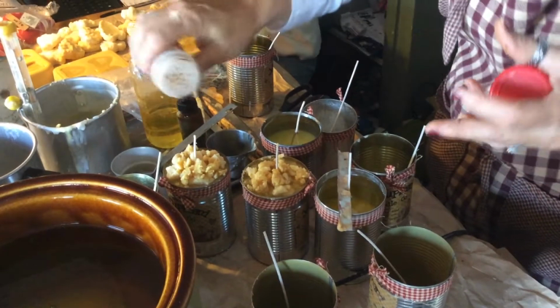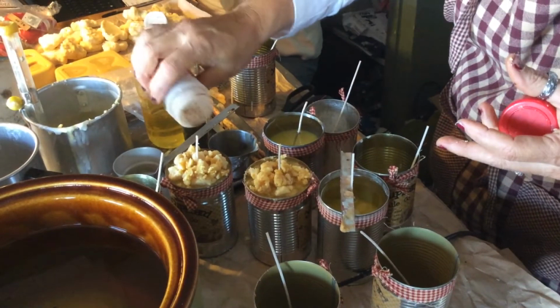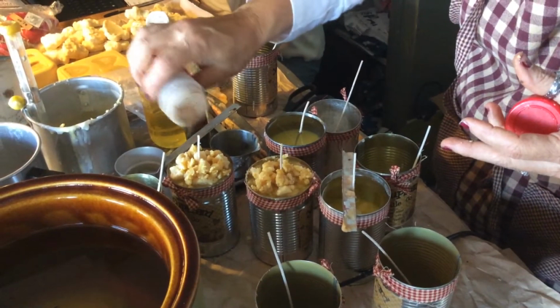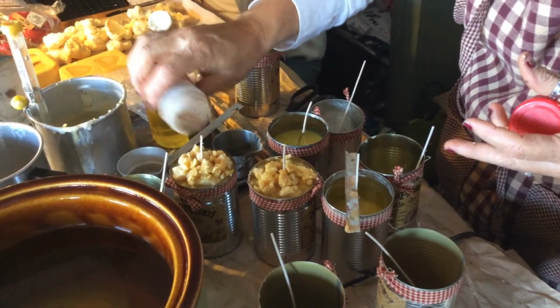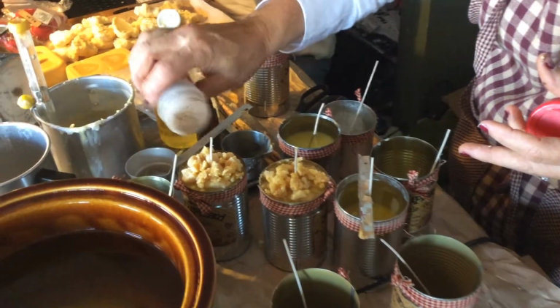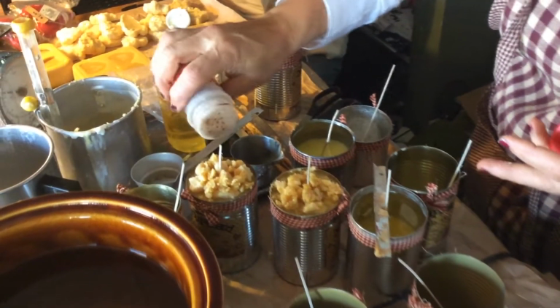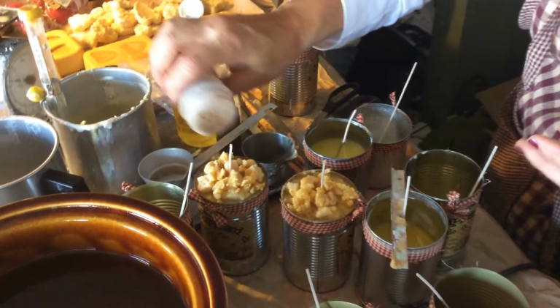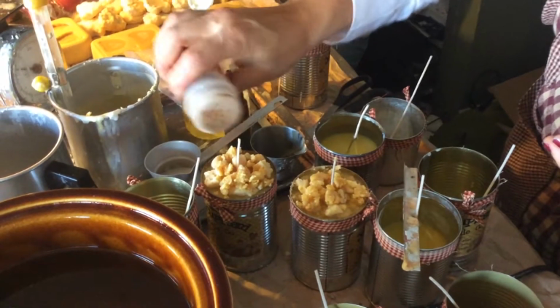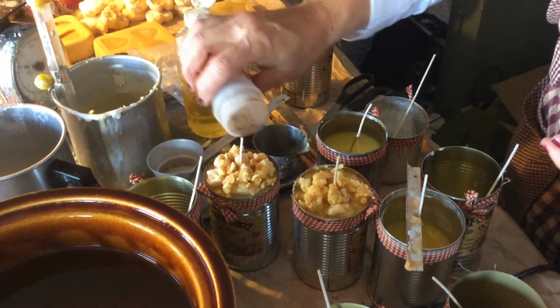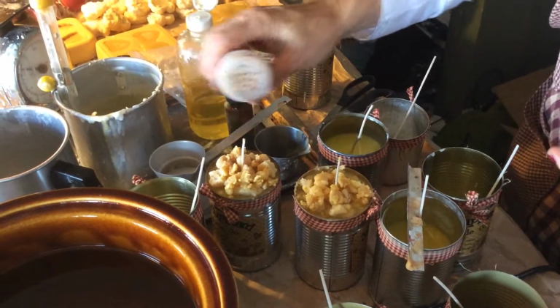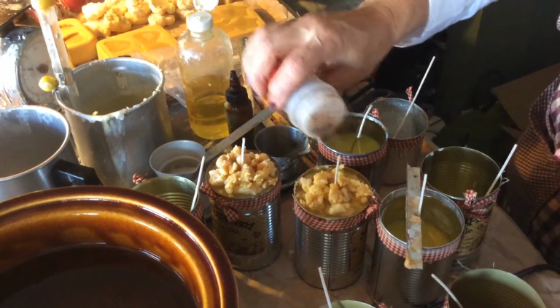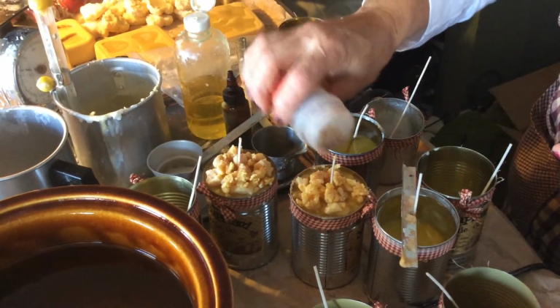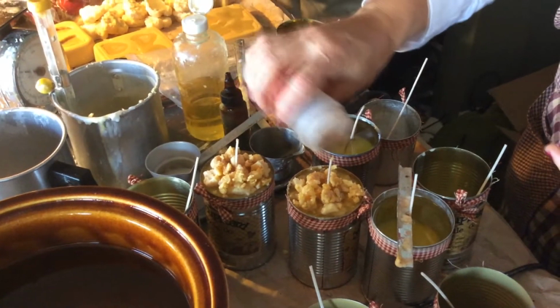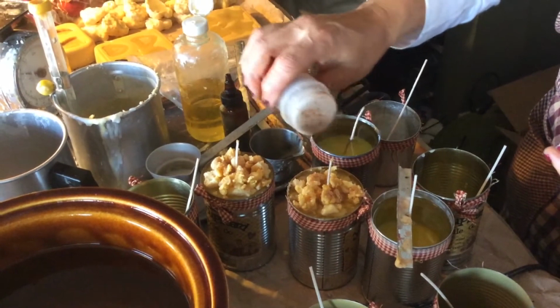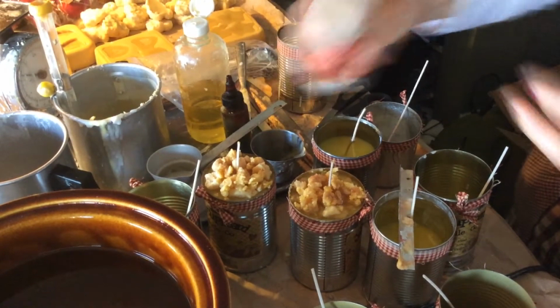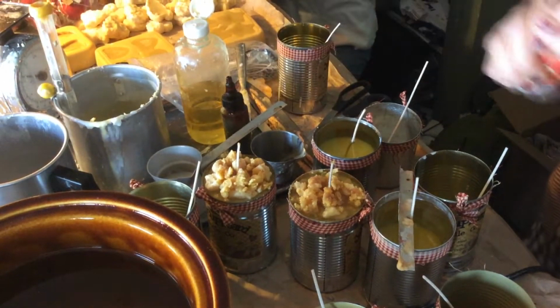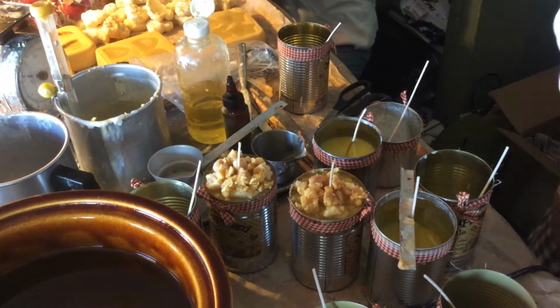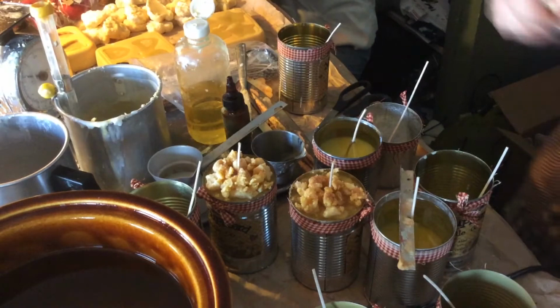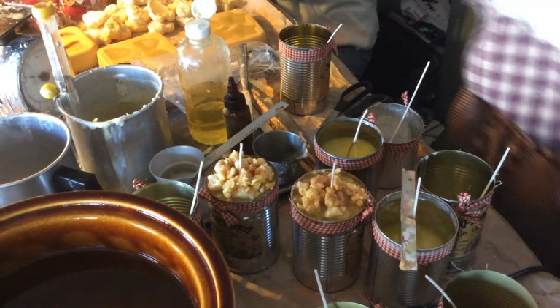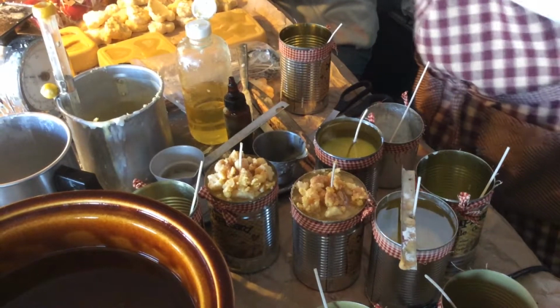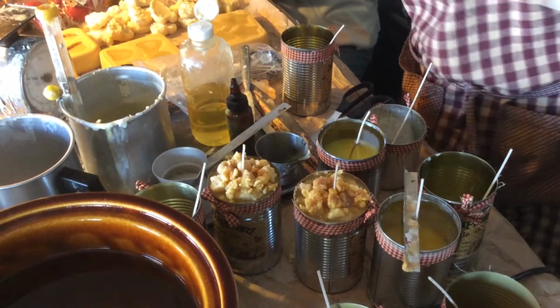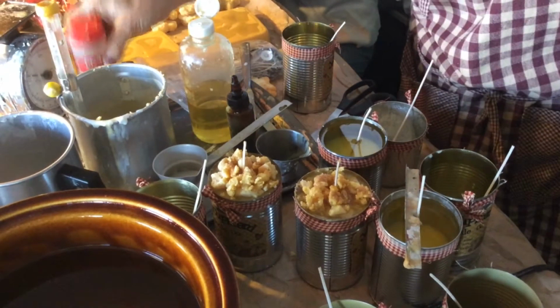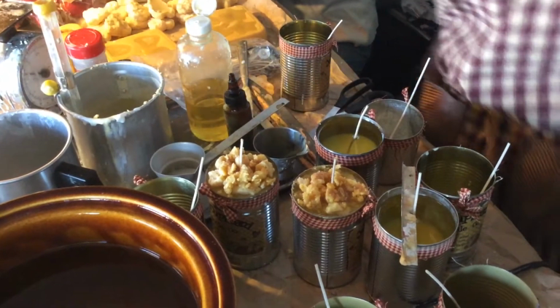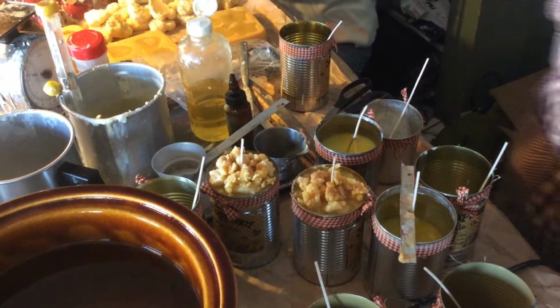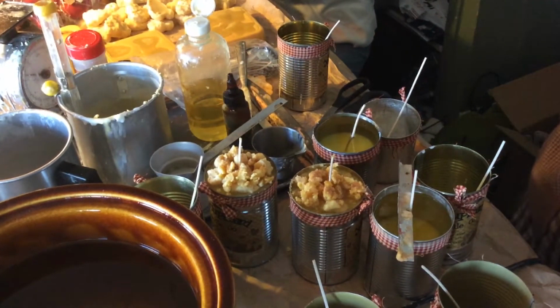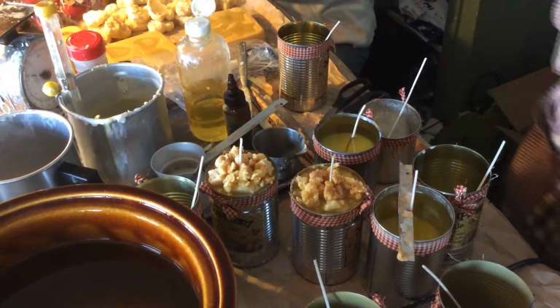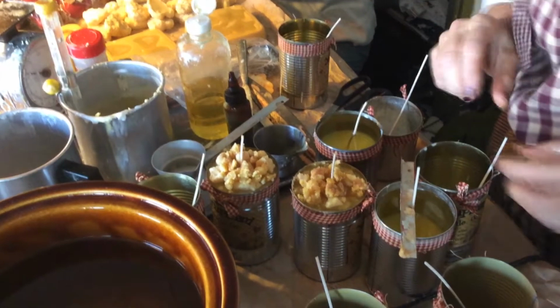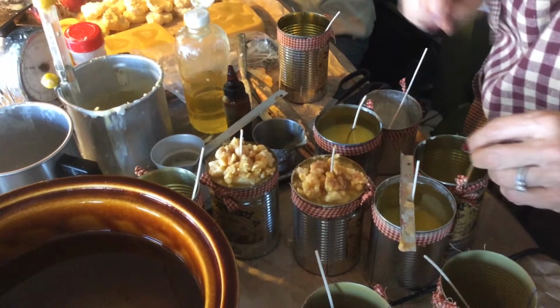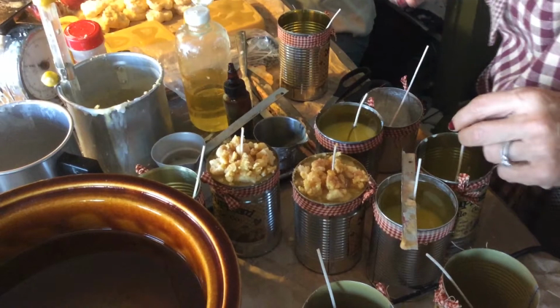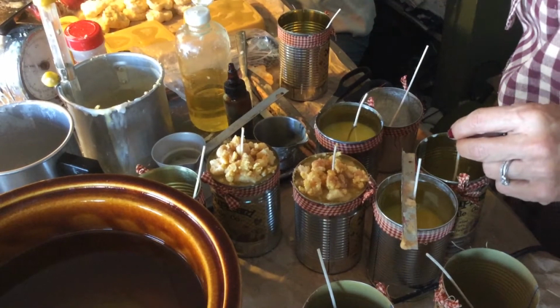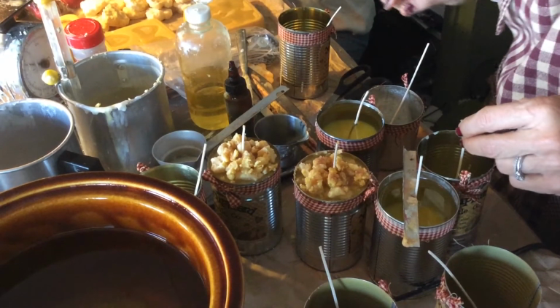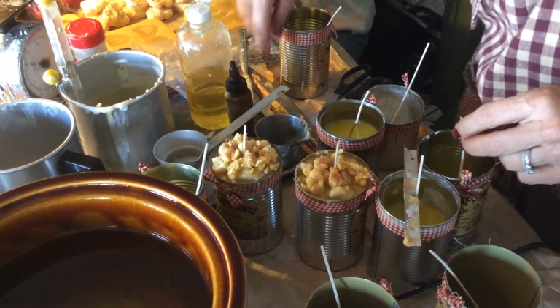A little bit of sweet love right there on top of that. I can't believe Mary didn't recognize that that was just cinnamon — that's the secret ingredient right there.